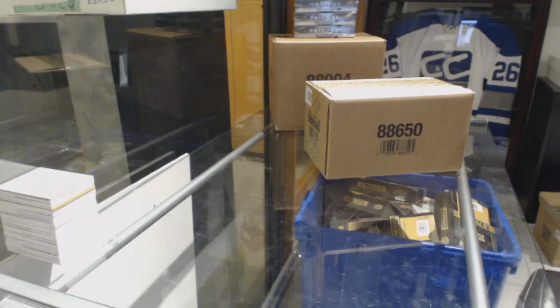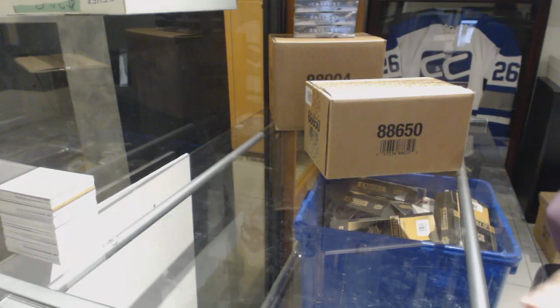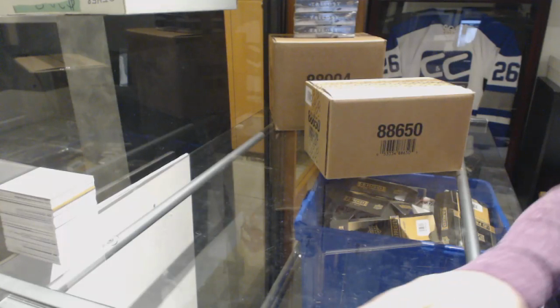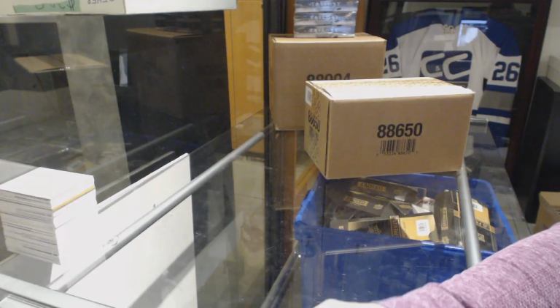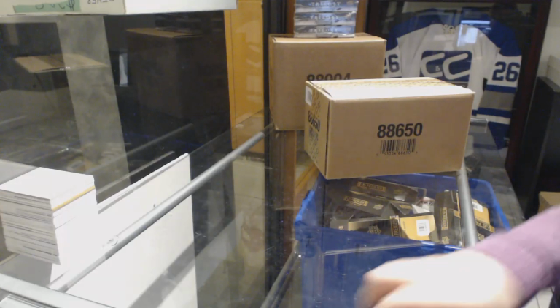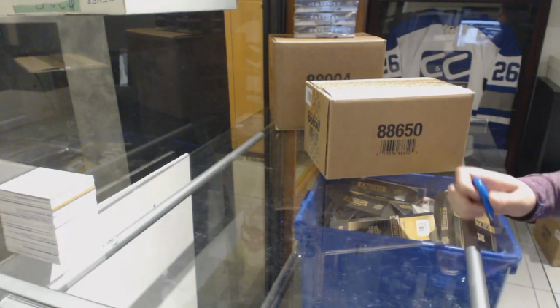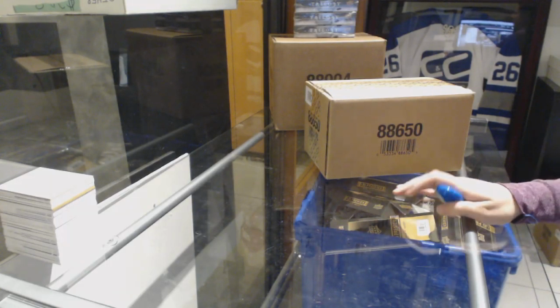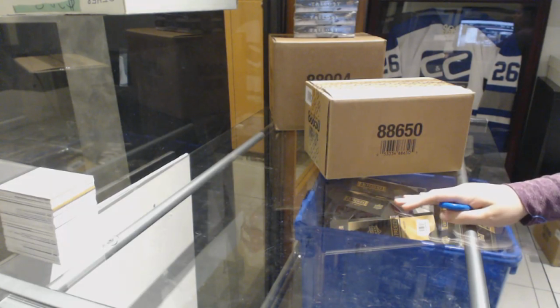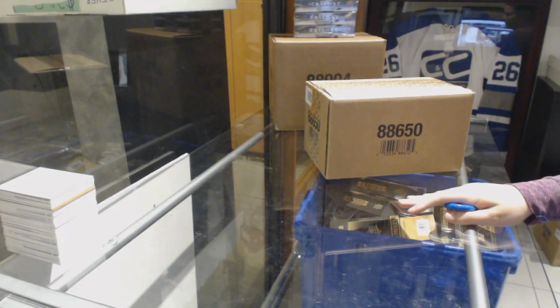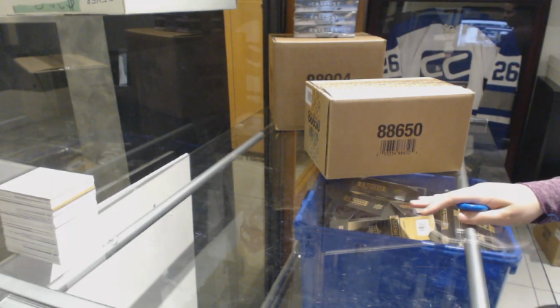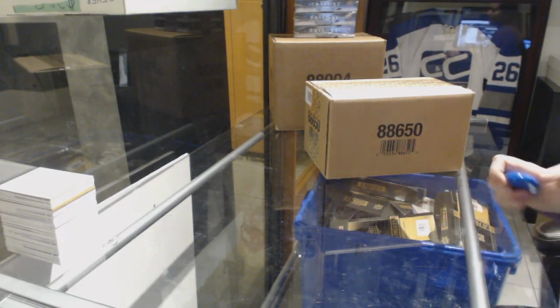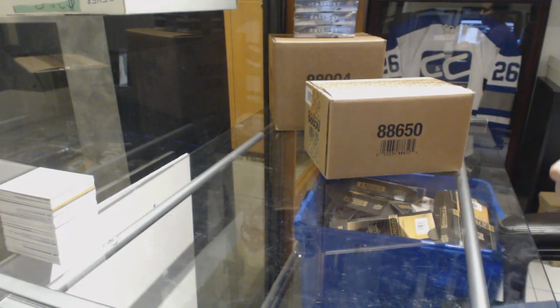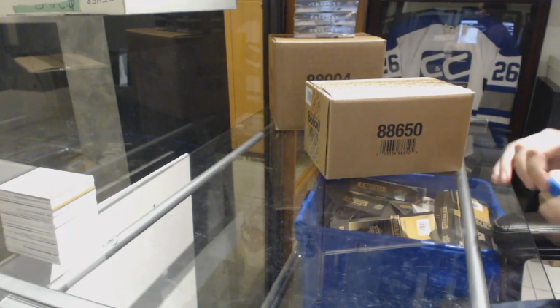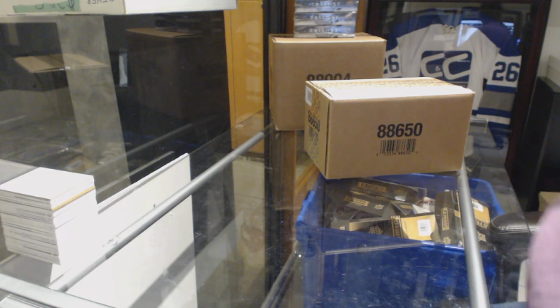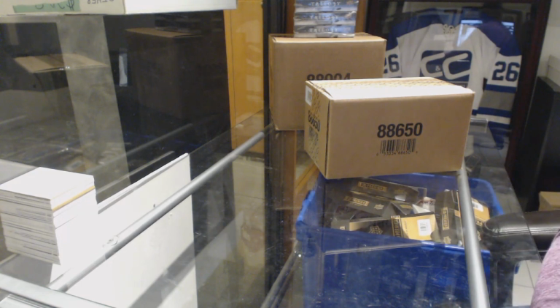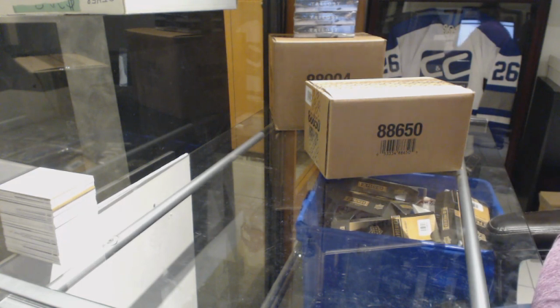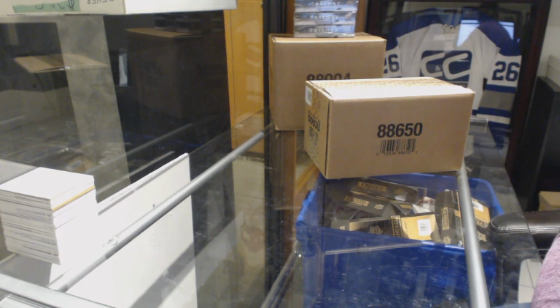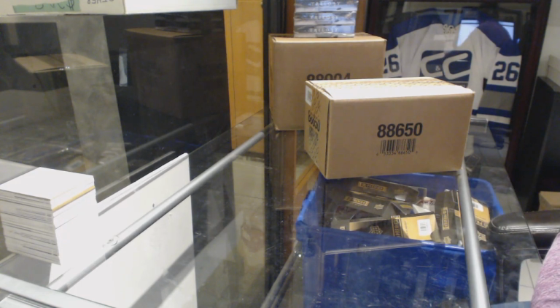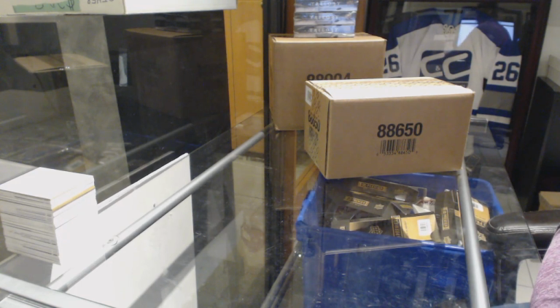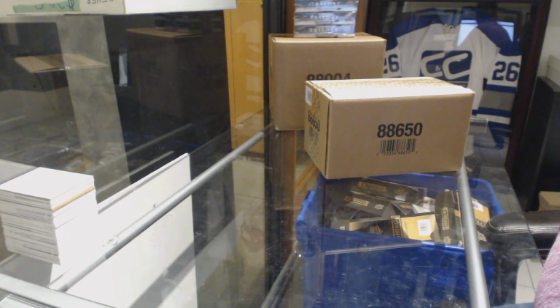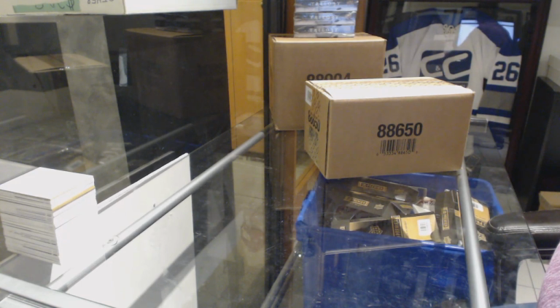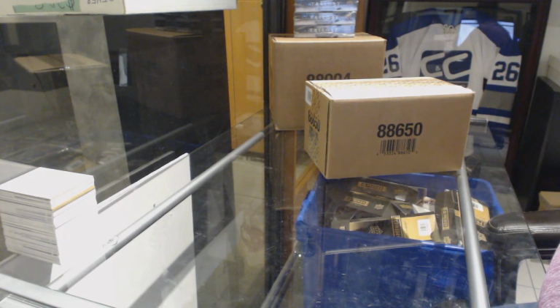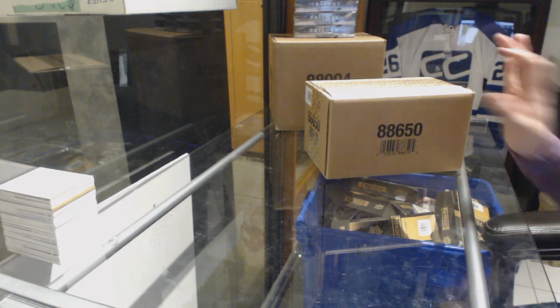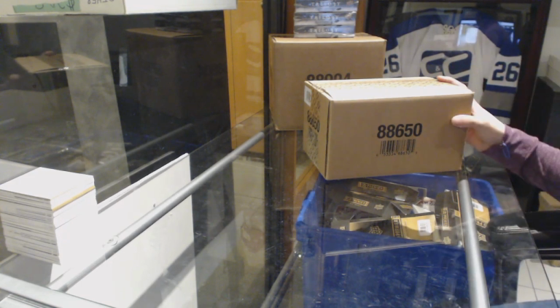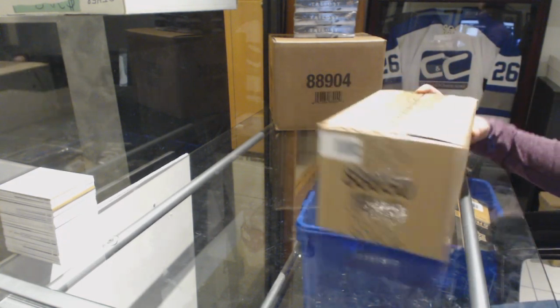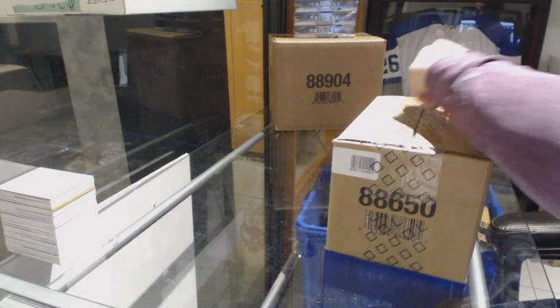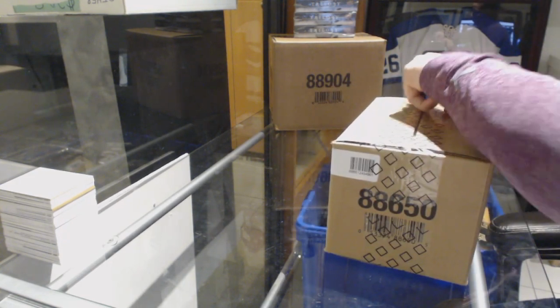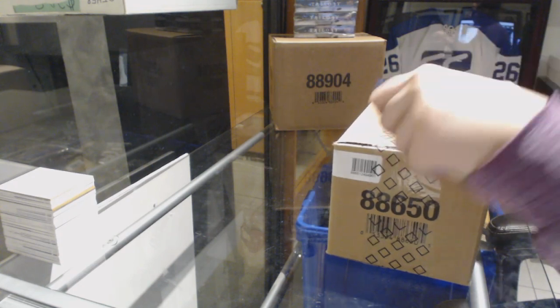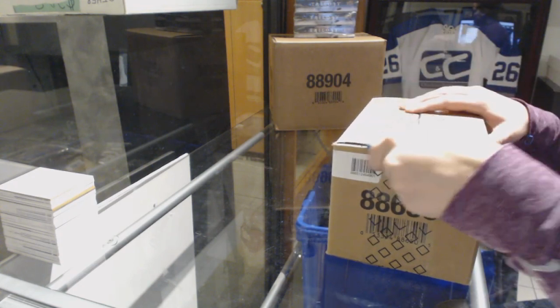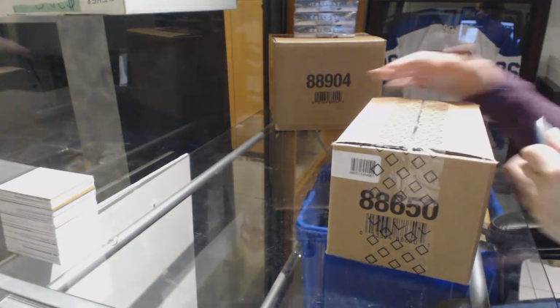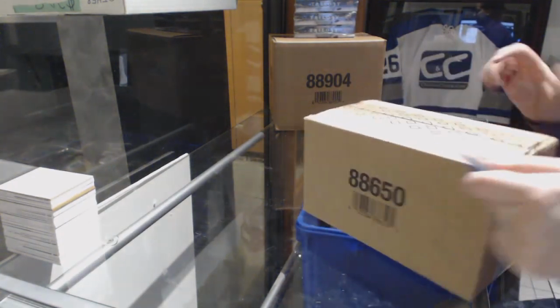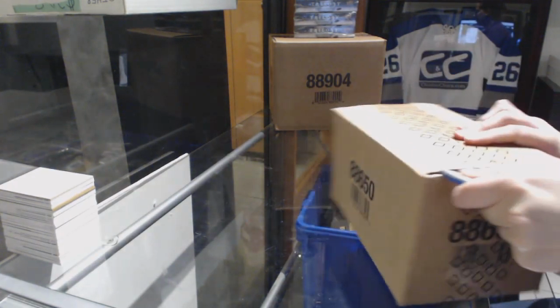Starting off TNC Group Break 91-14, we've got the 17-18 Upper Deck SPx 10-Box Case Break. Best of luck, ladies and gentlemen.